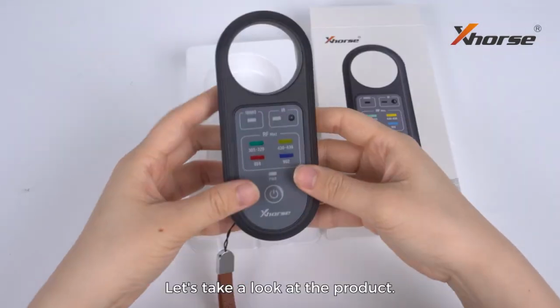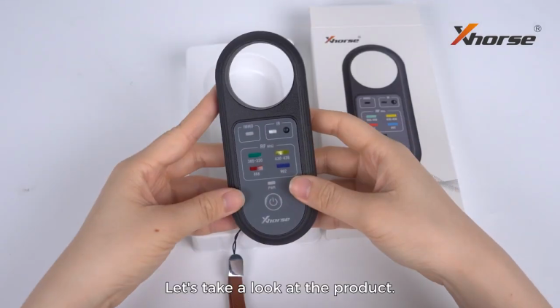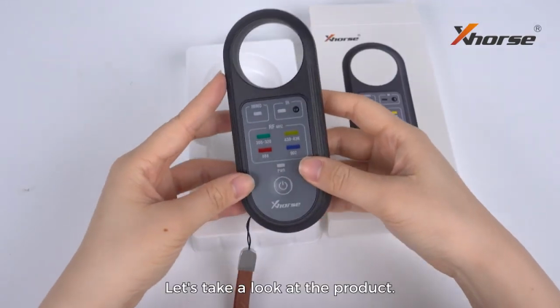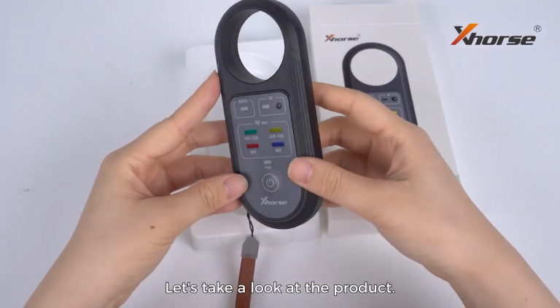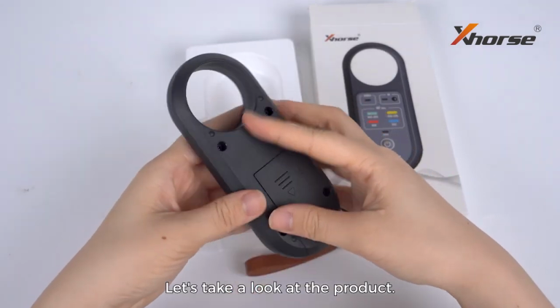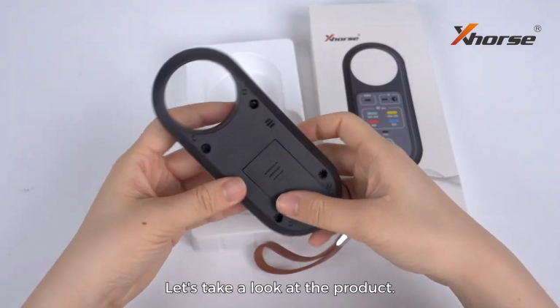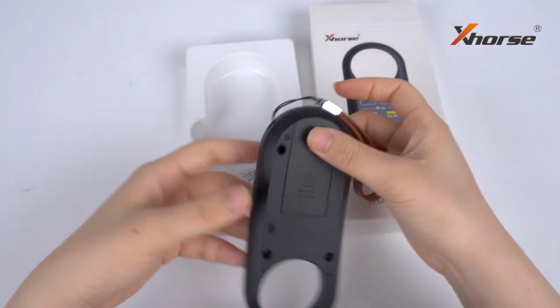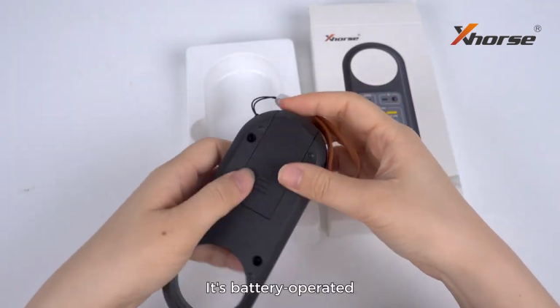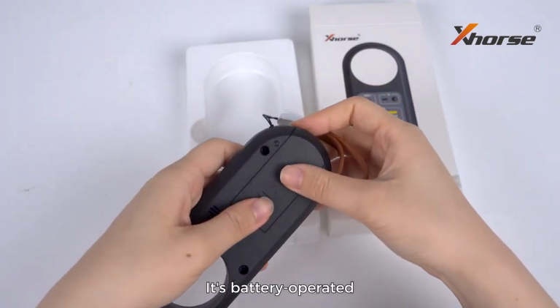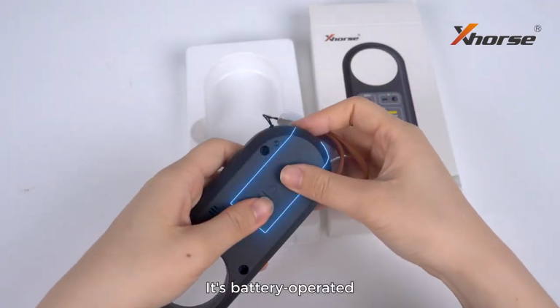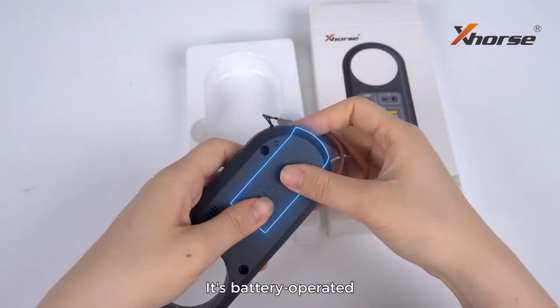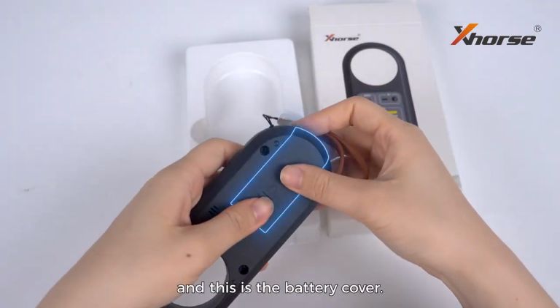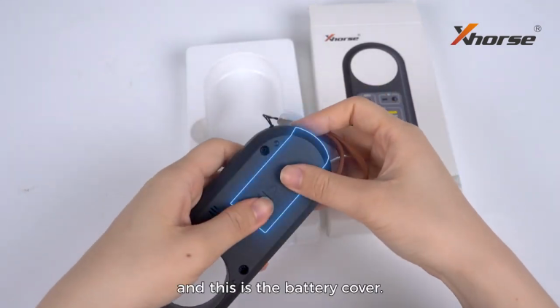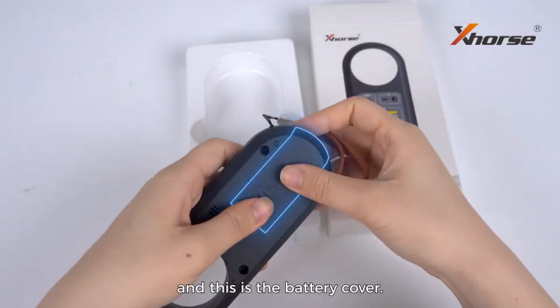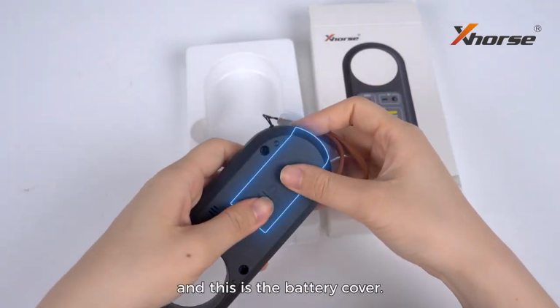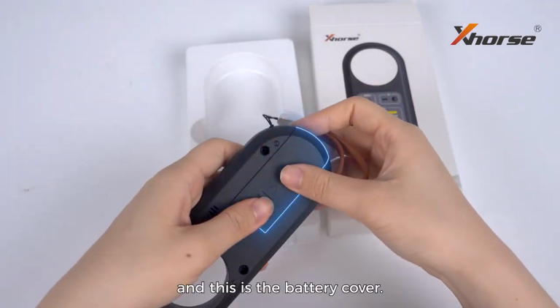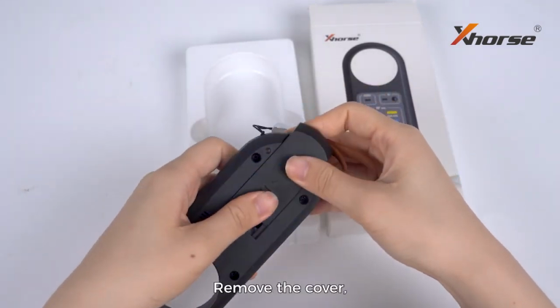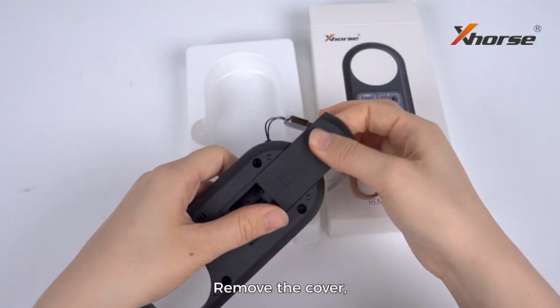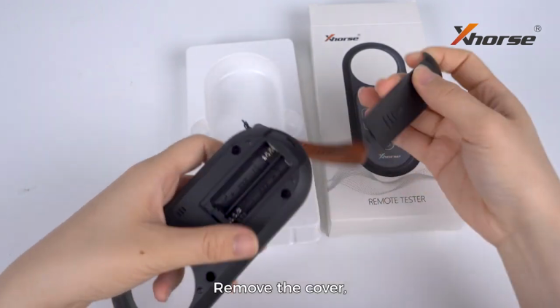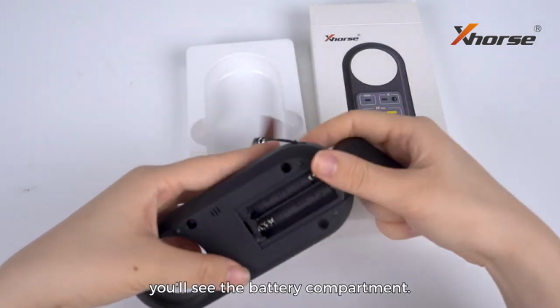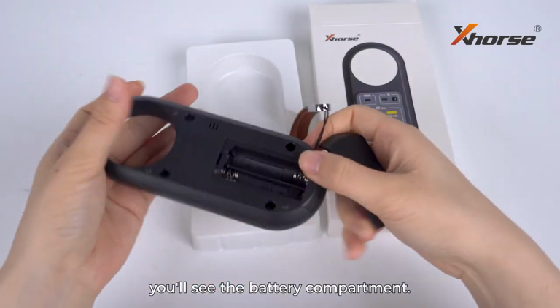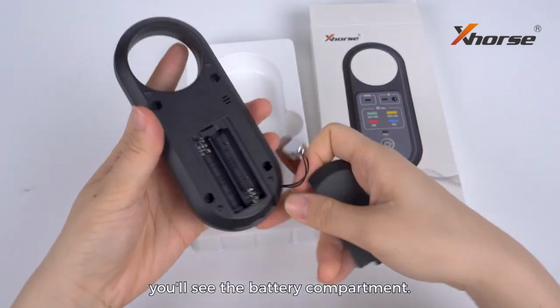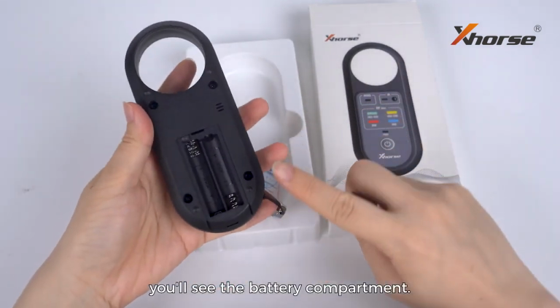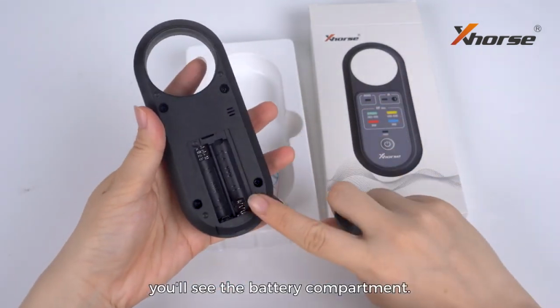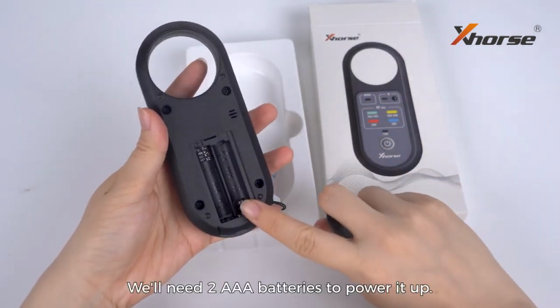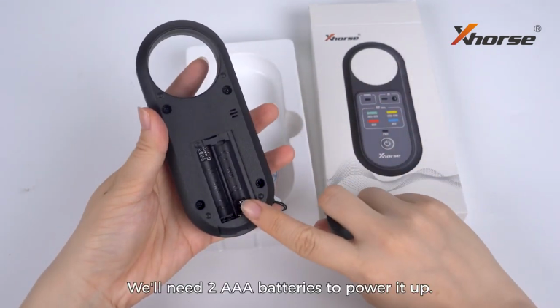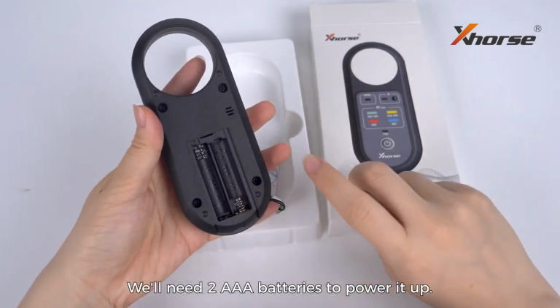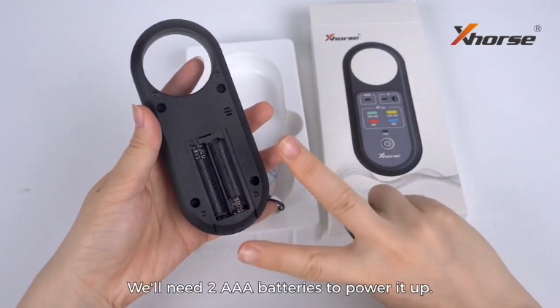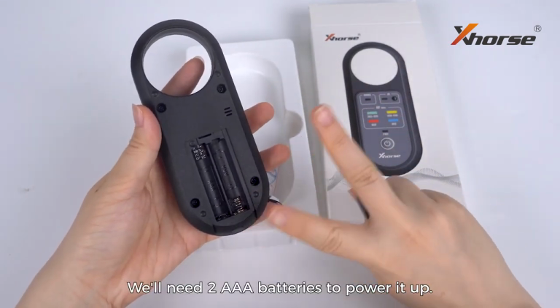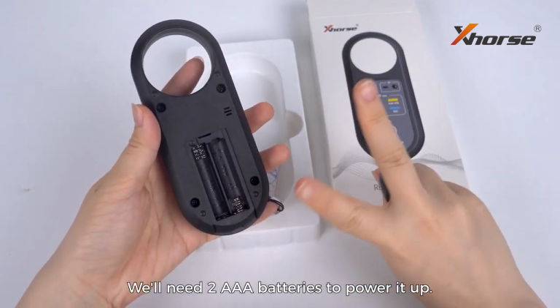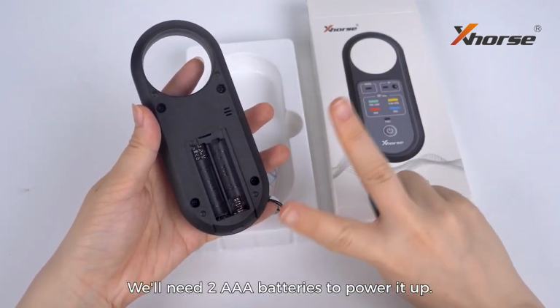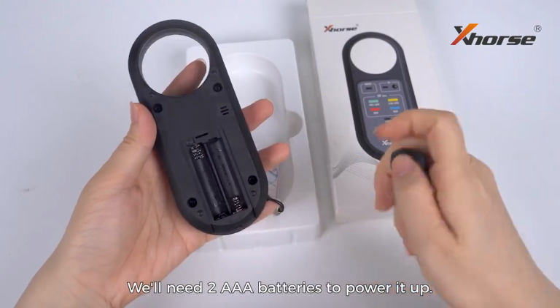Let's take a look at the product. It's battery operated and this is the battery cover. Remove the cover and you'll see the battery compartment. We'll need two AAA batteries to power it up.